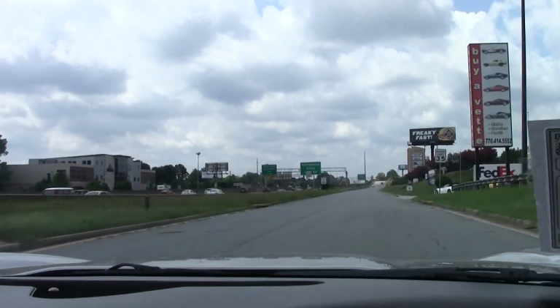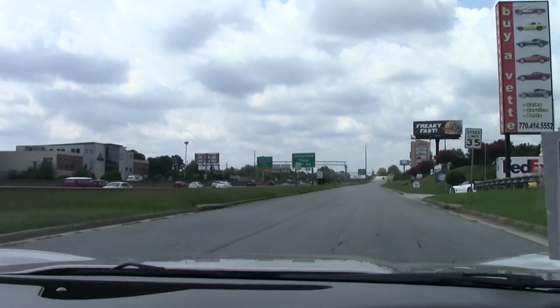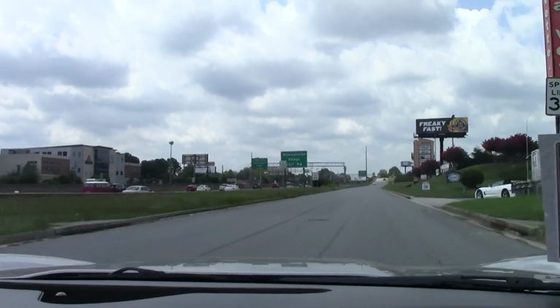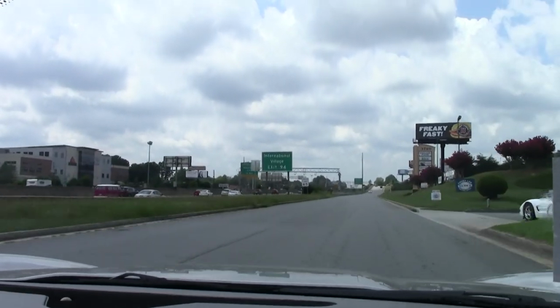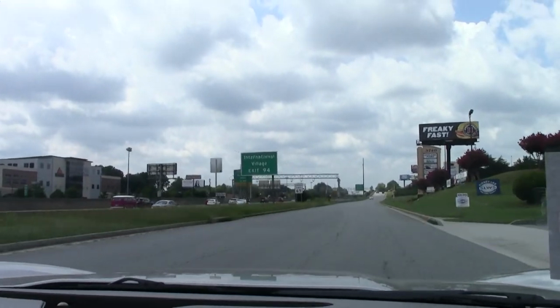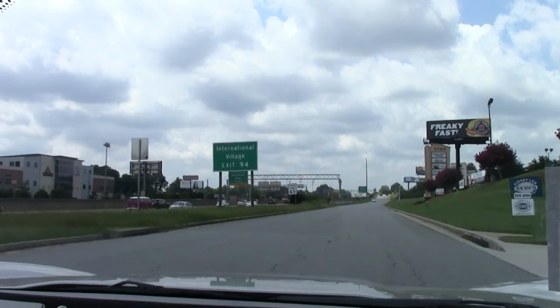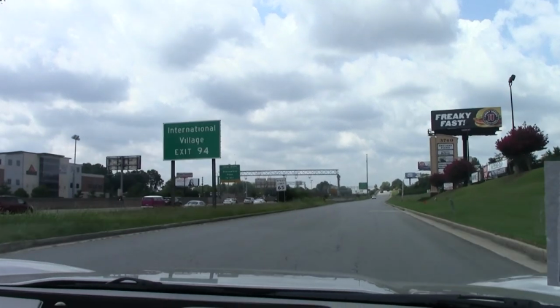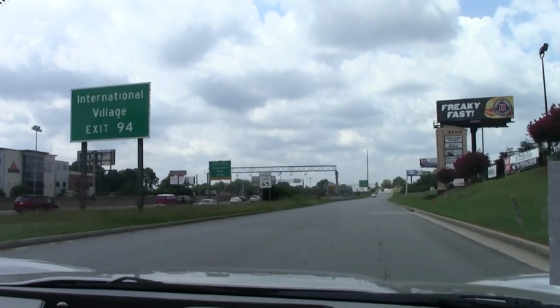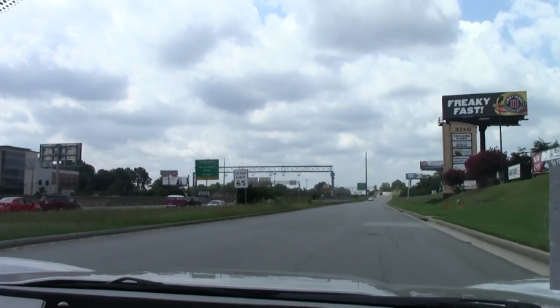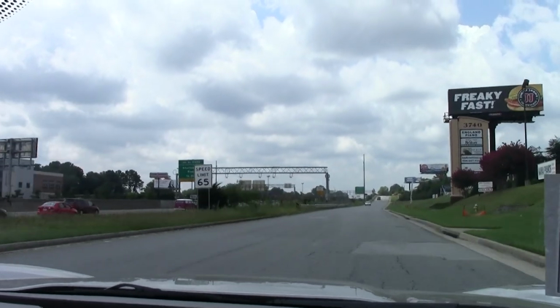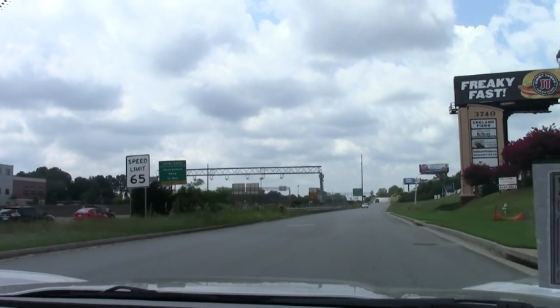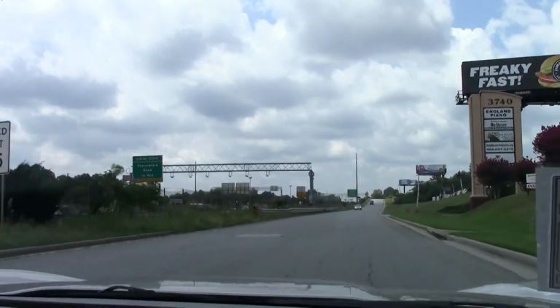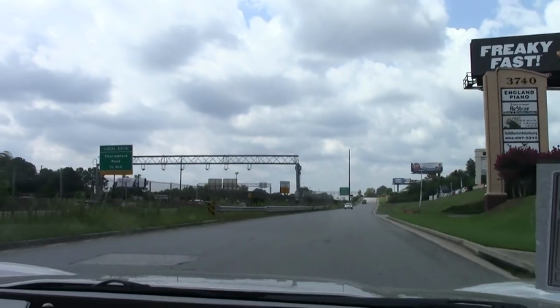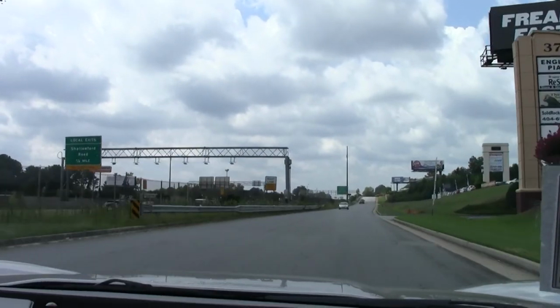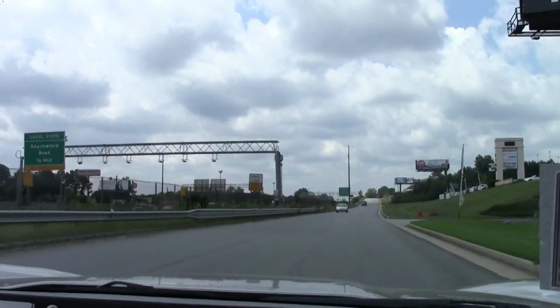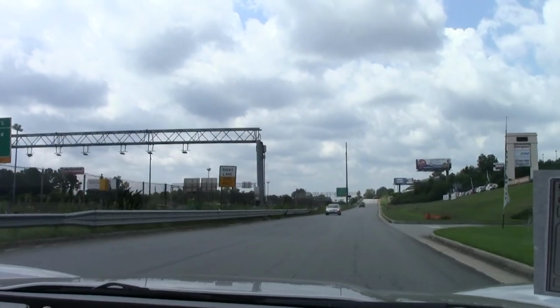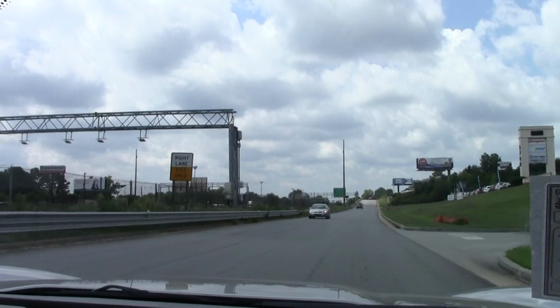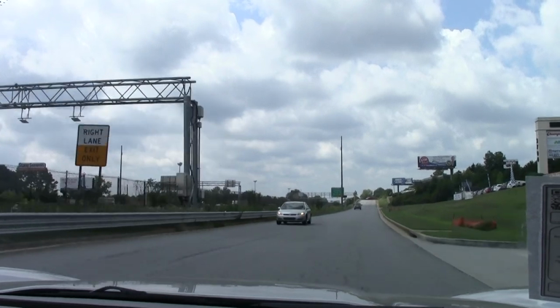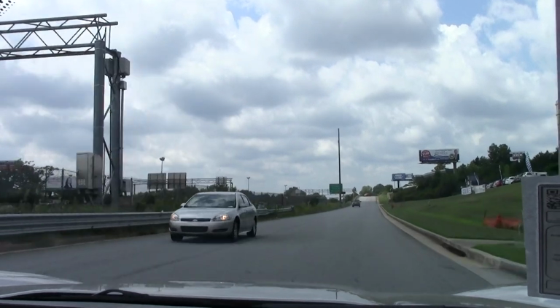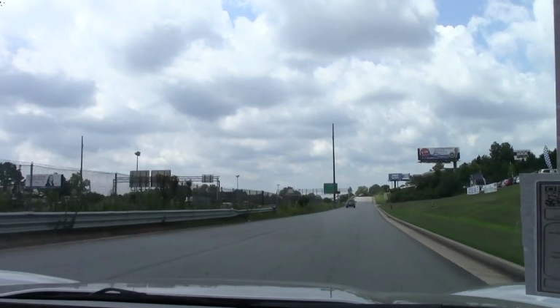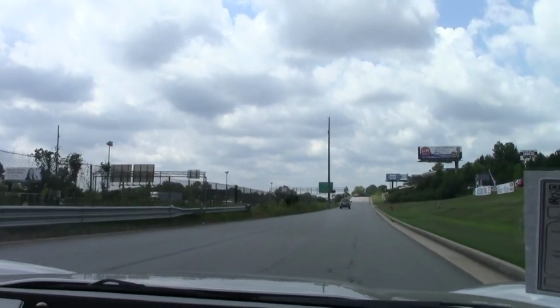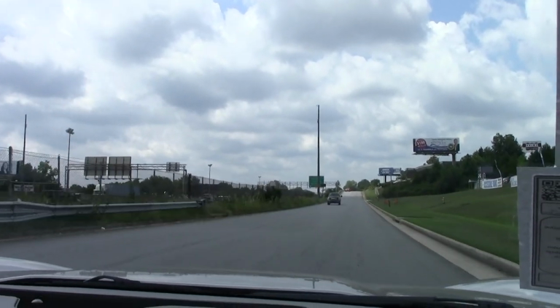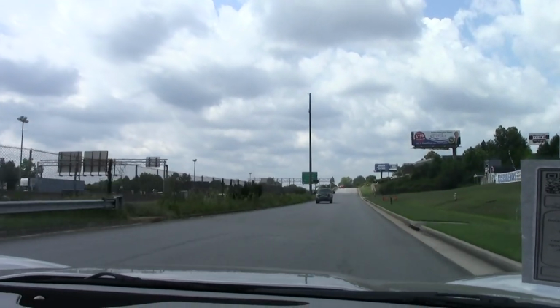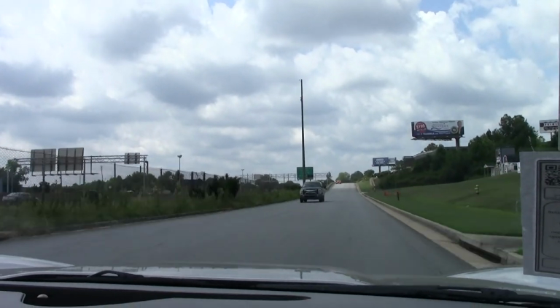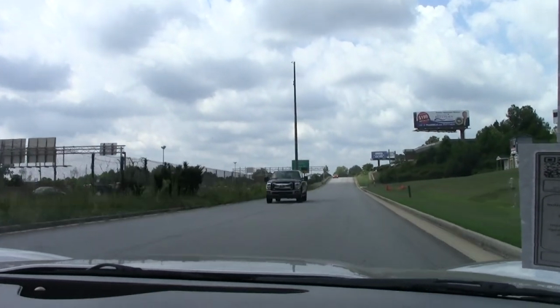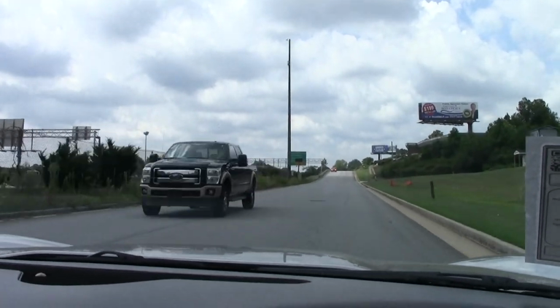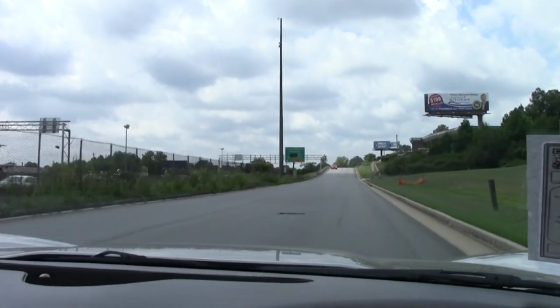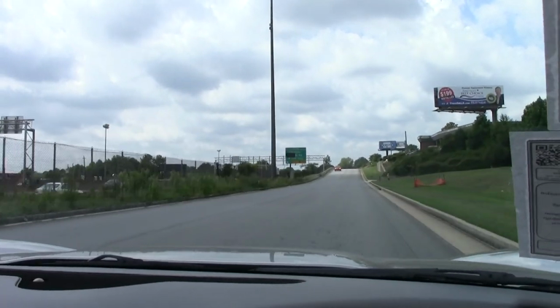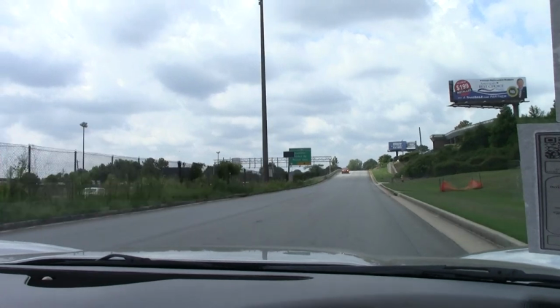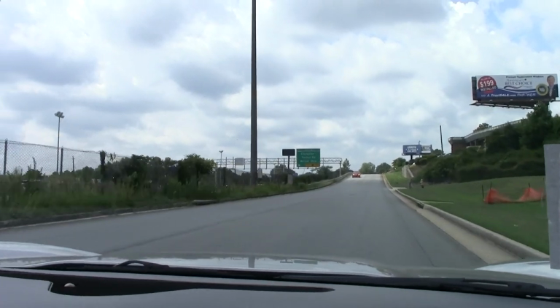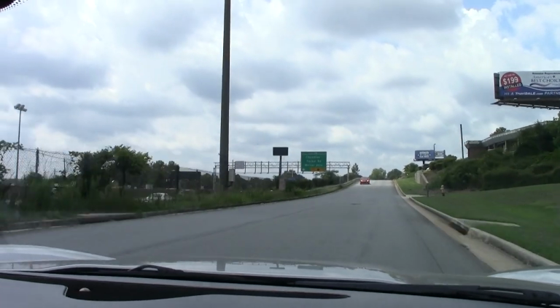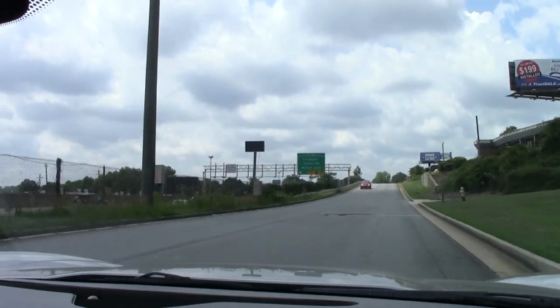If you'd like to come test drive this car or any of our cars in inventory, please feel free to give me a call at 770-330-9440 or email me at rike@biovet.net.